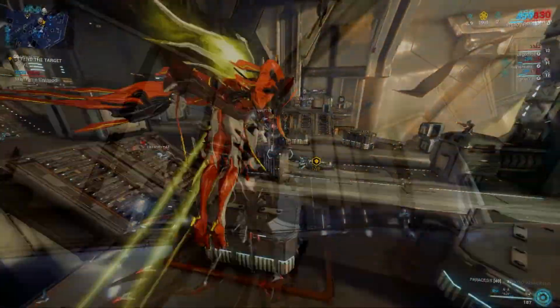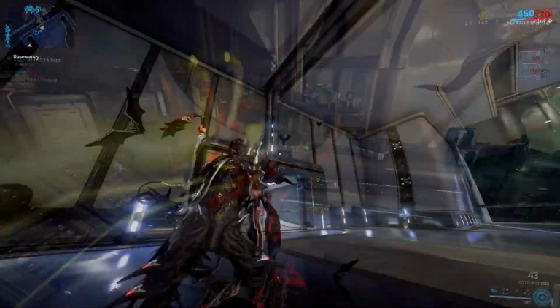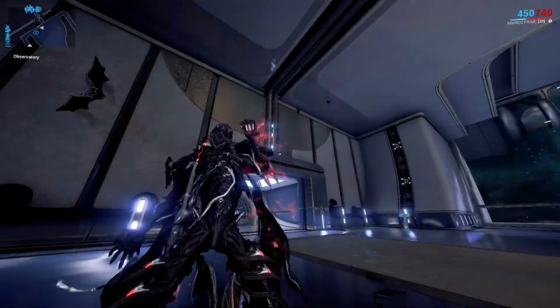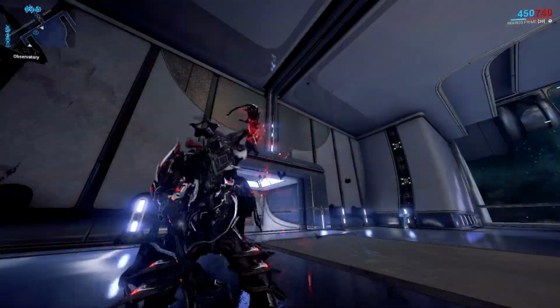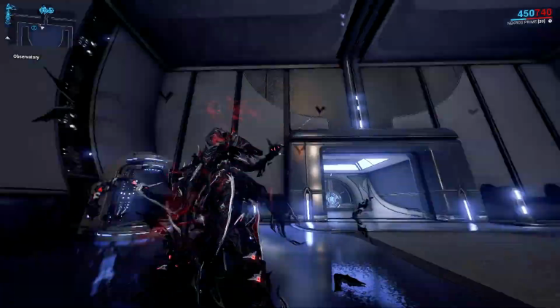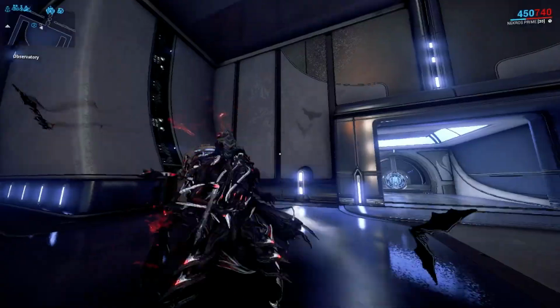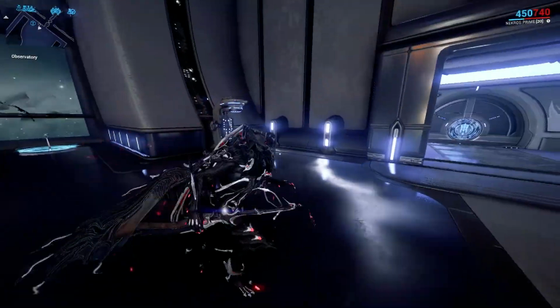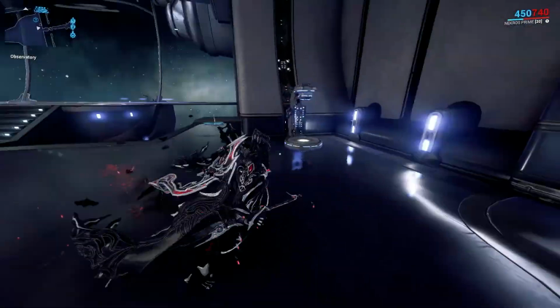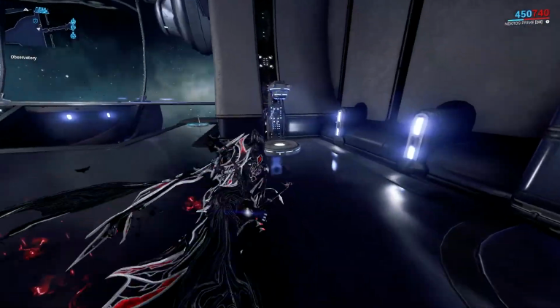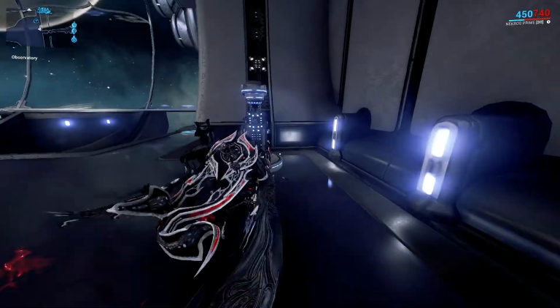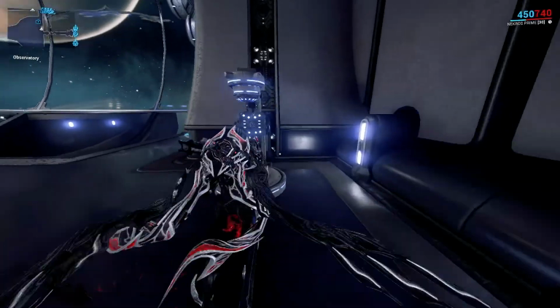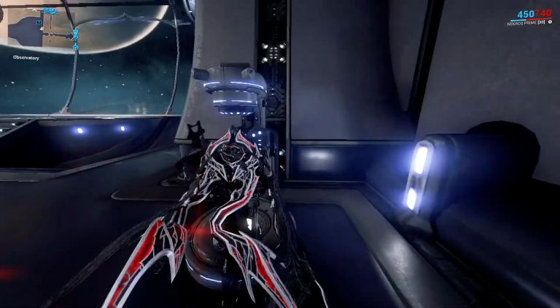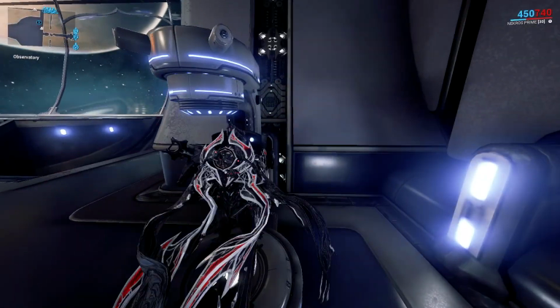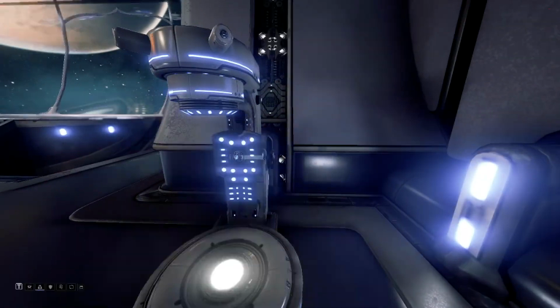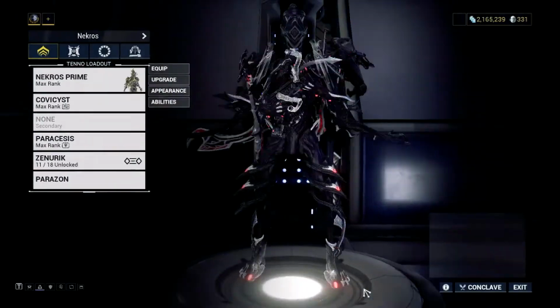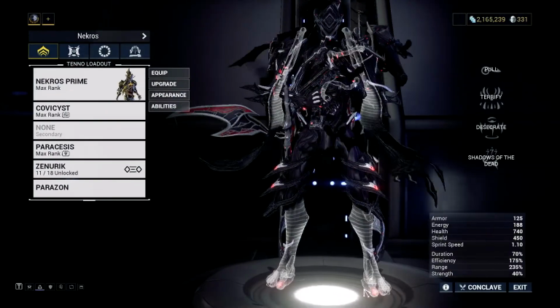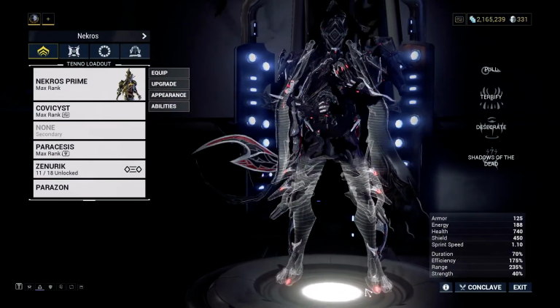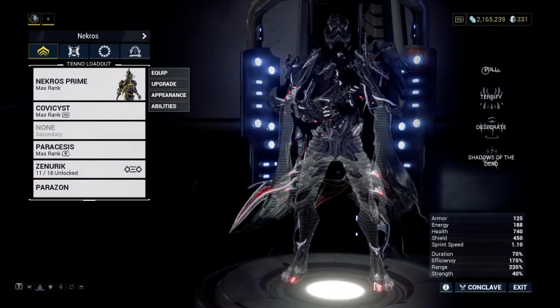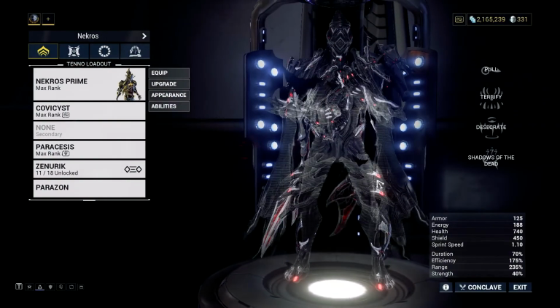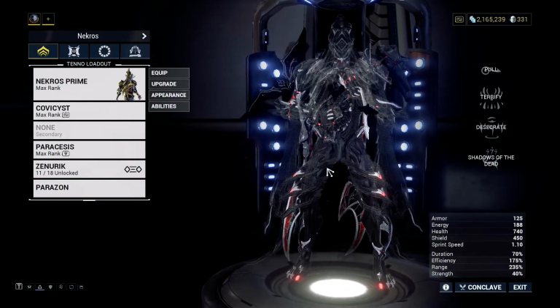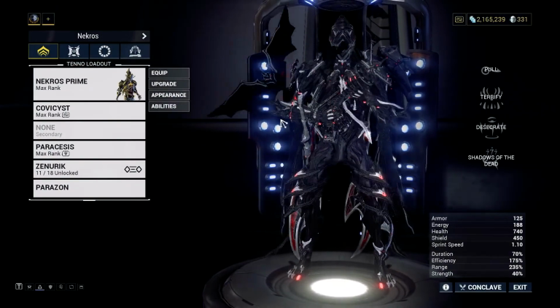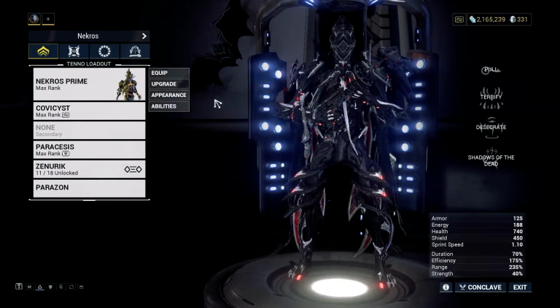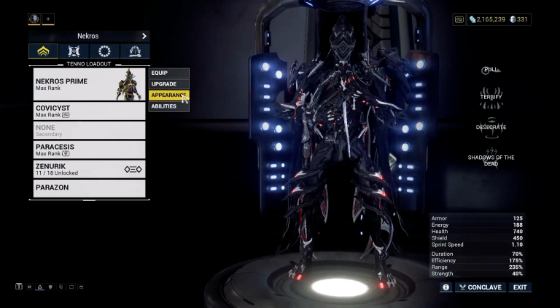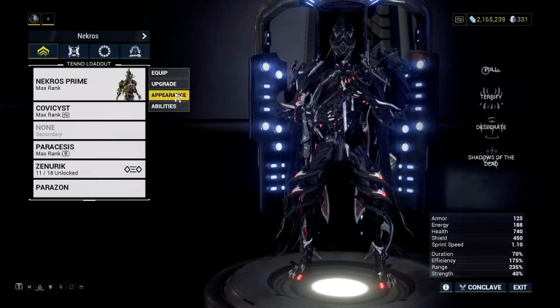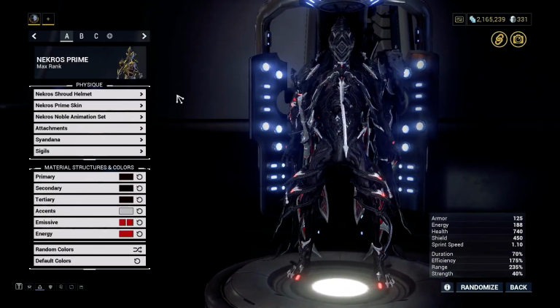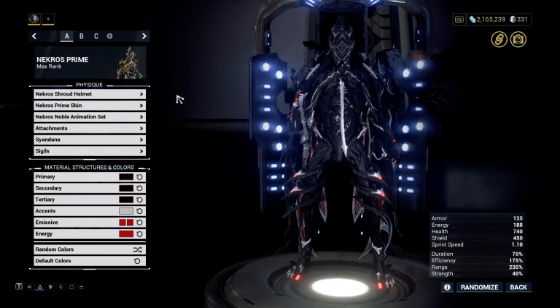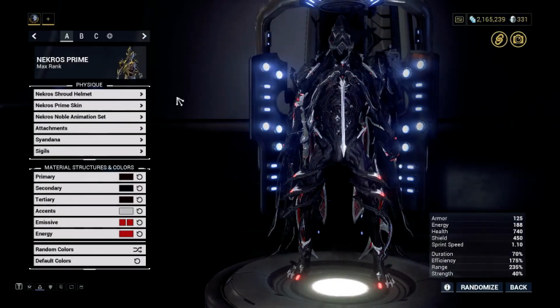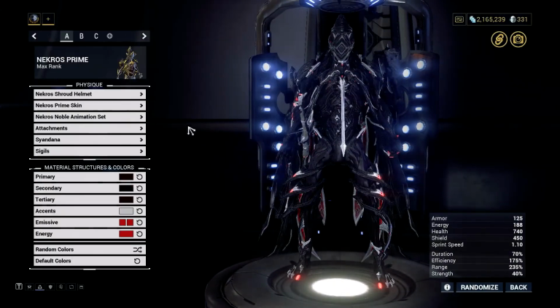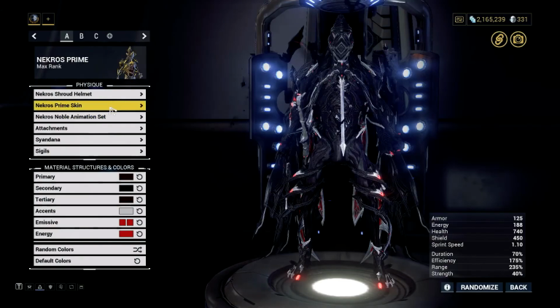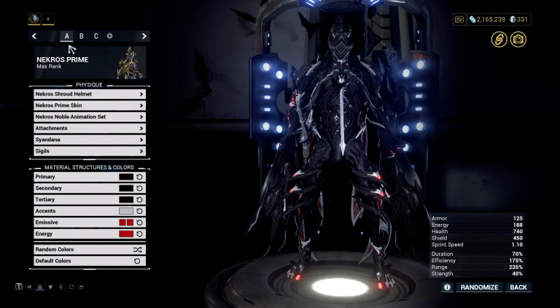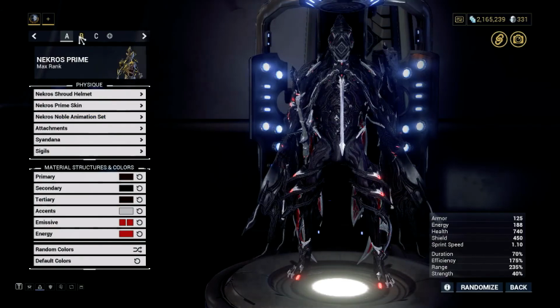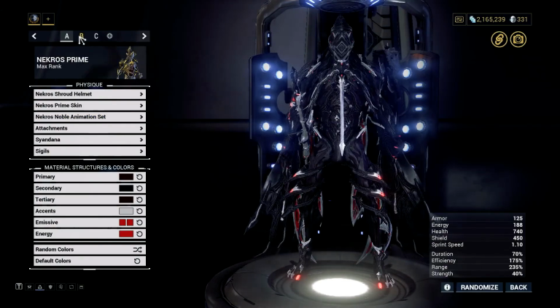A bonus tip: you can use the Oxium Osprey skin to get a guaranteed Oxium drop for every enemy killed on Io, Jupiter.